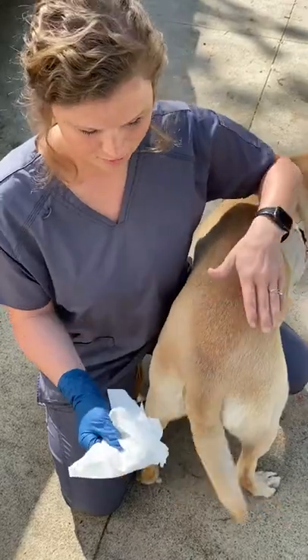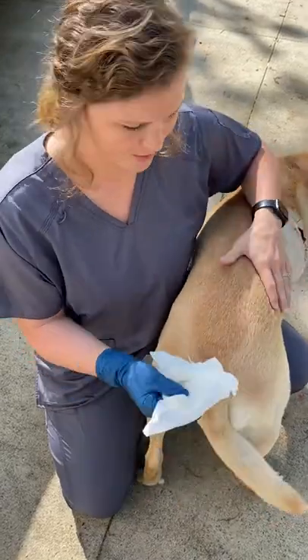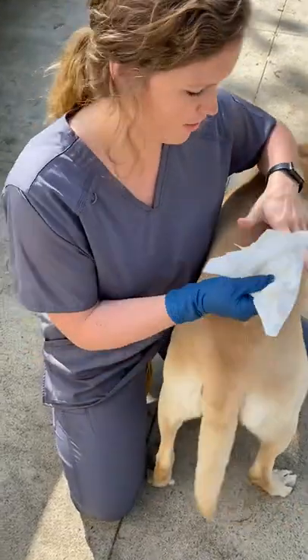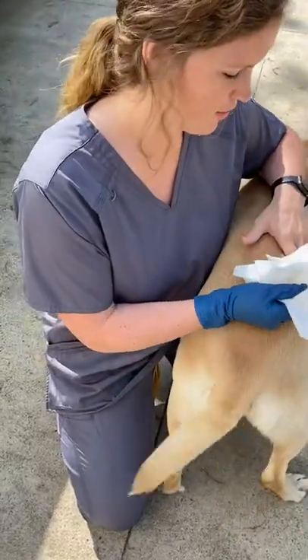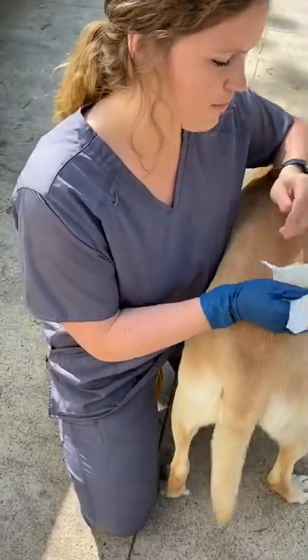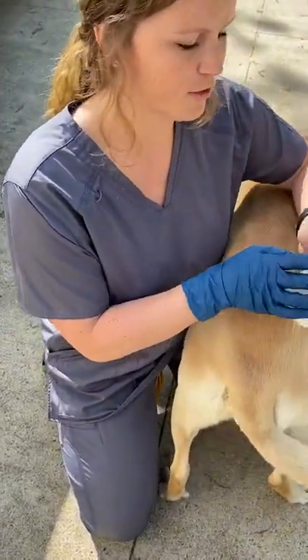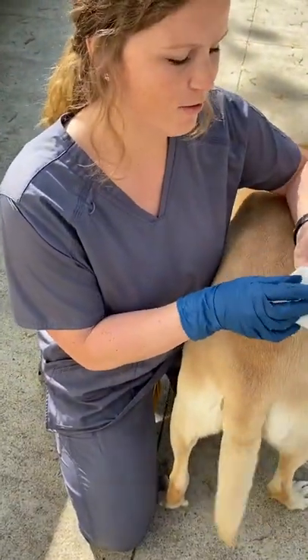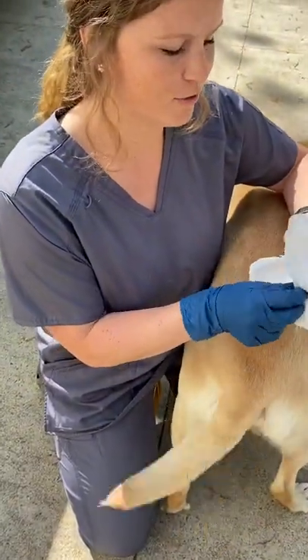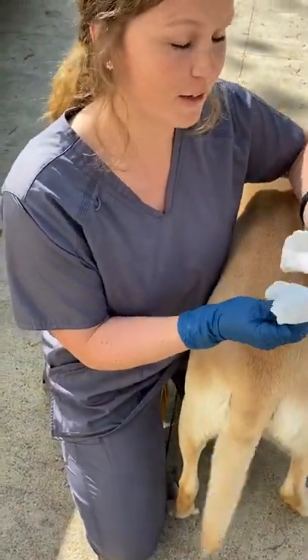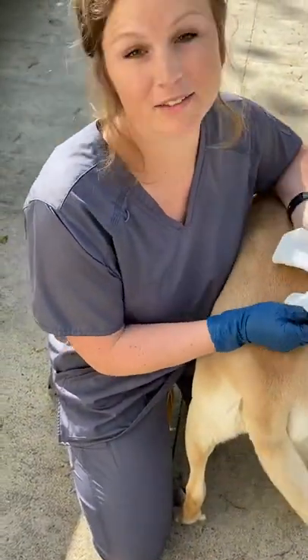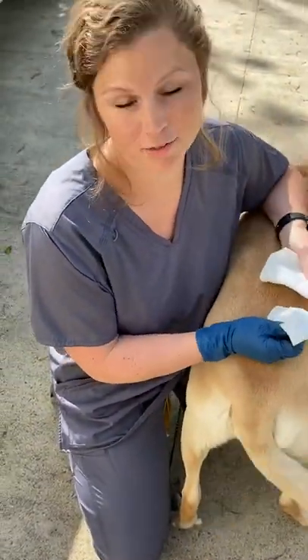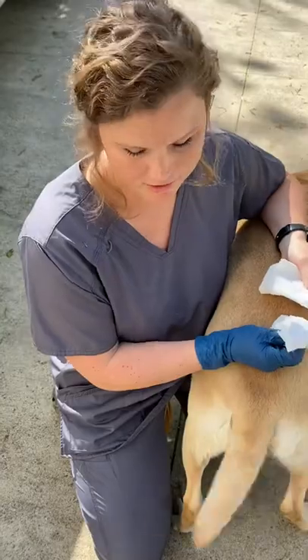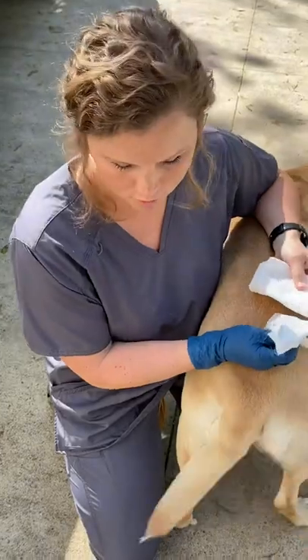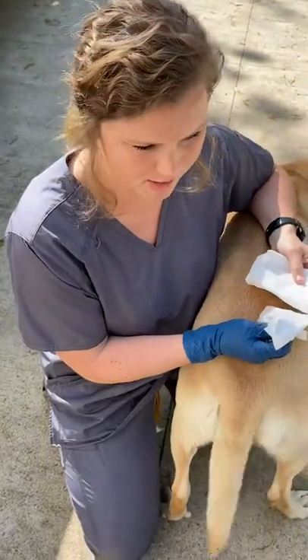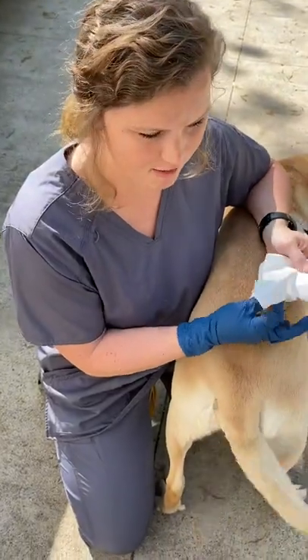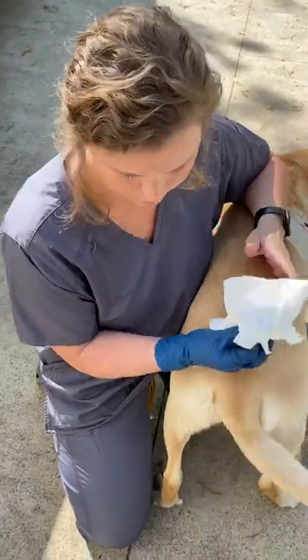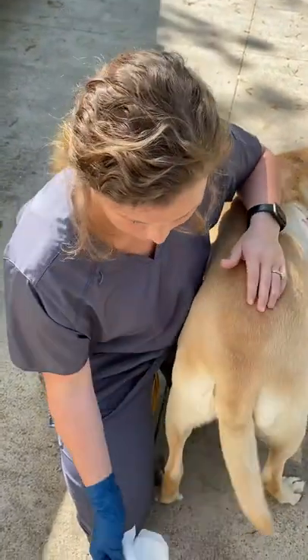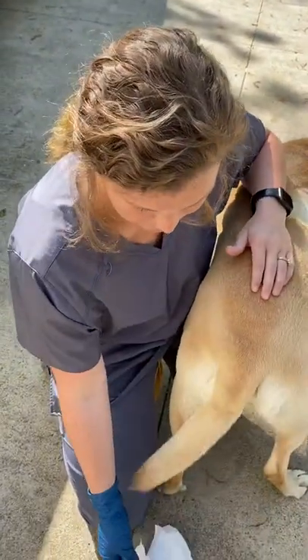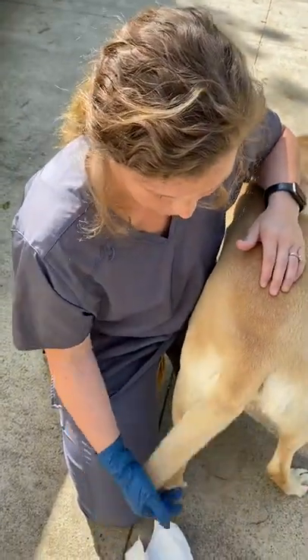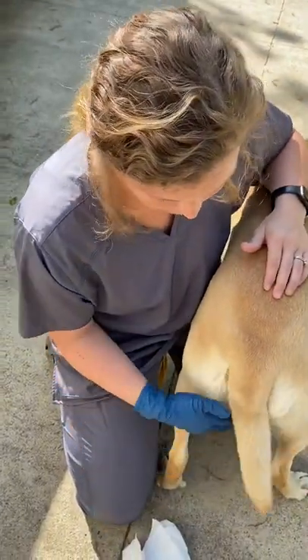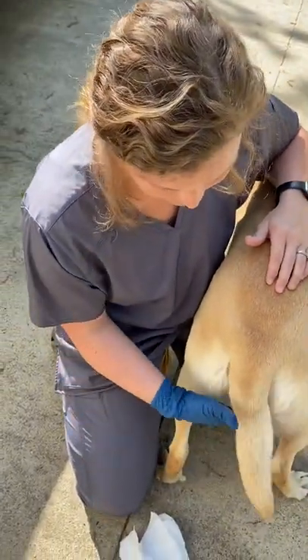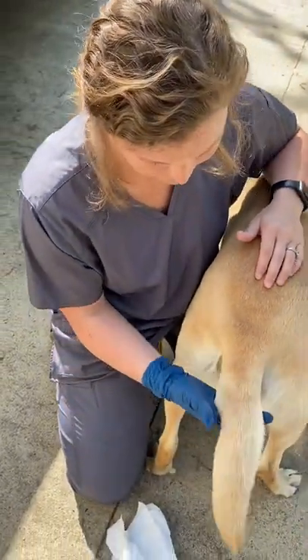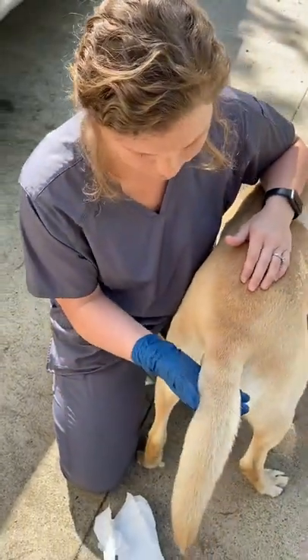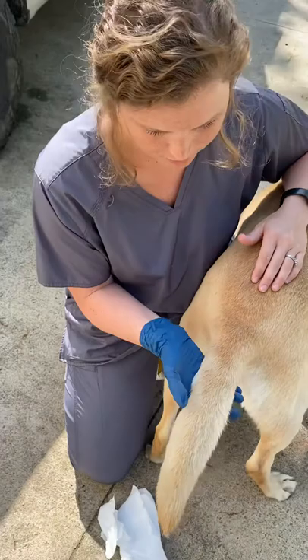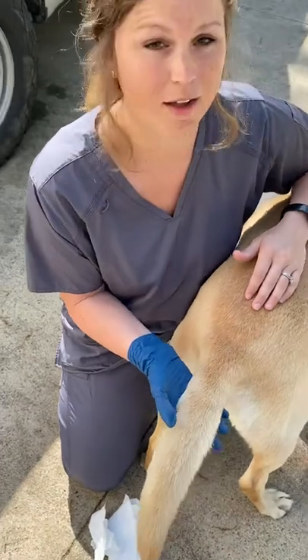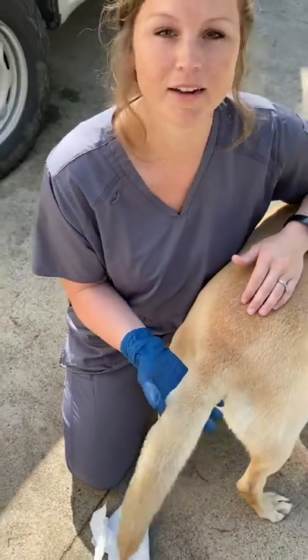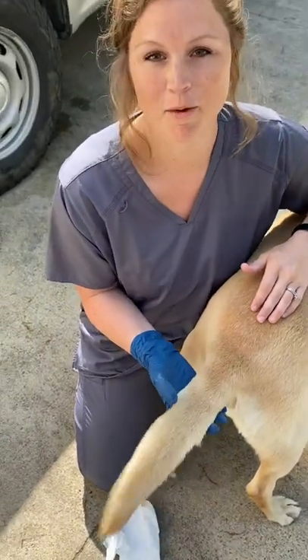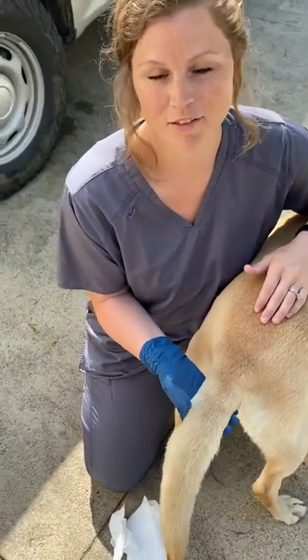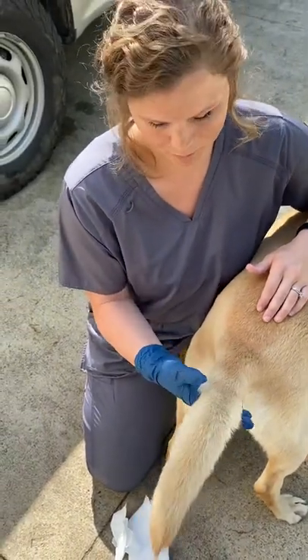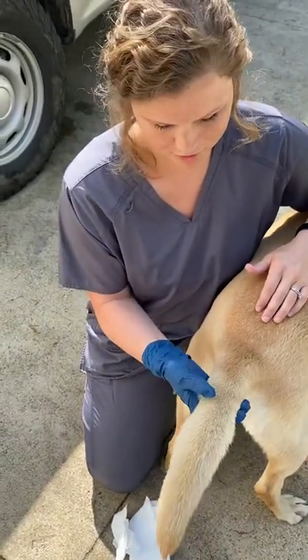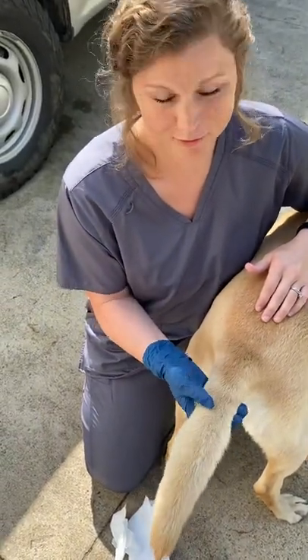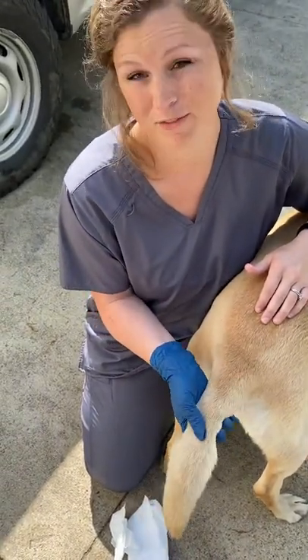We're going to show how to express the anal glands. Normally I don't do these until I'm ready to give the dog a bath so they're able to wash it off, because it's a pretty foul smell.